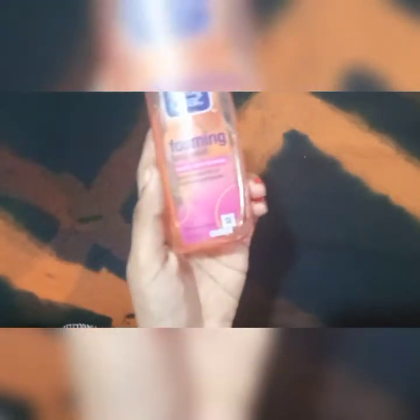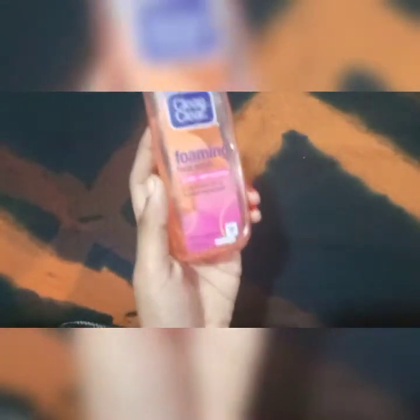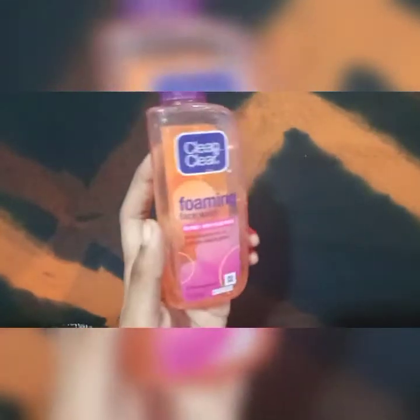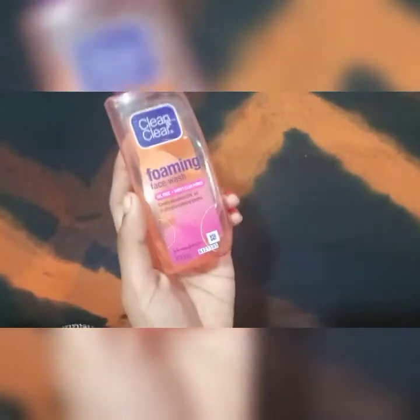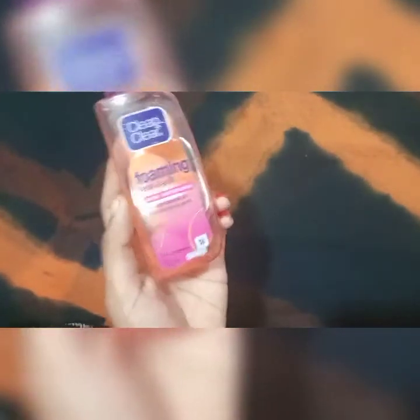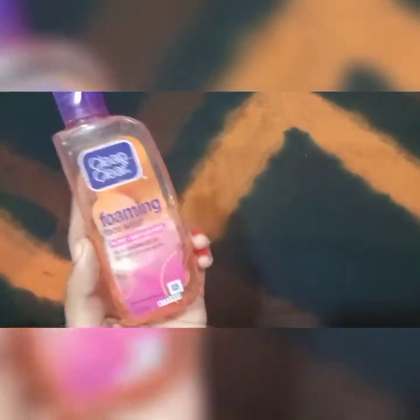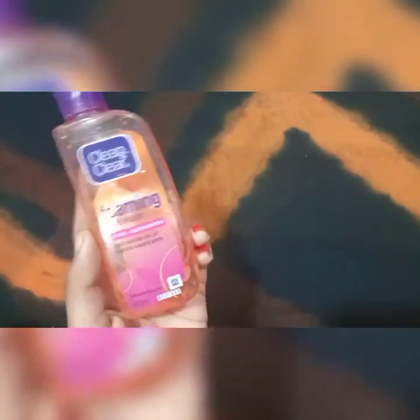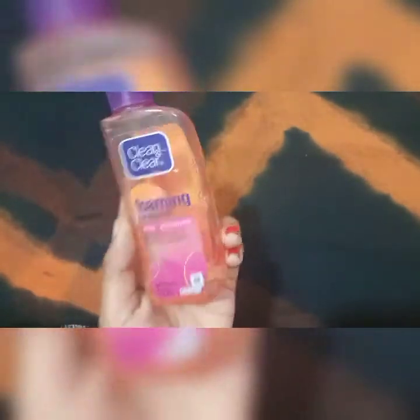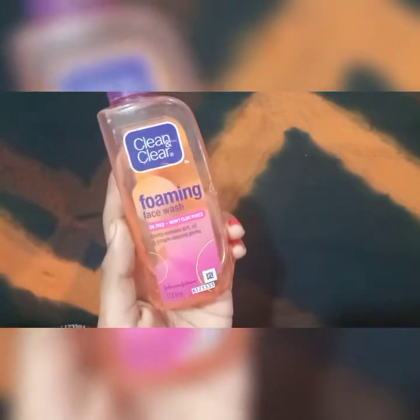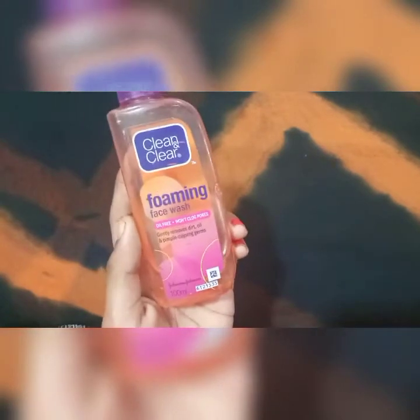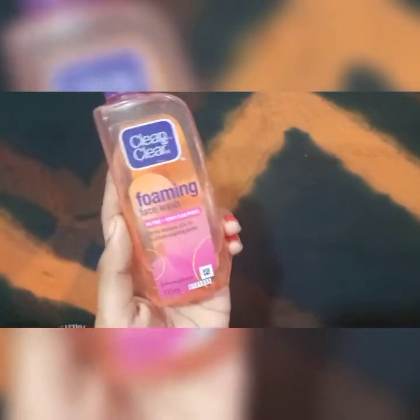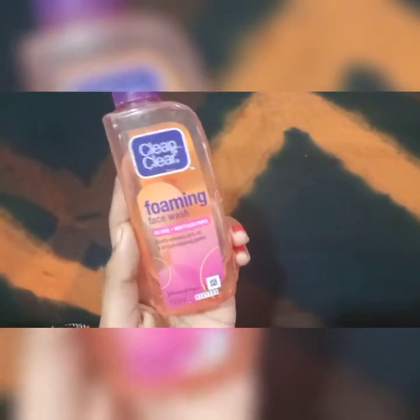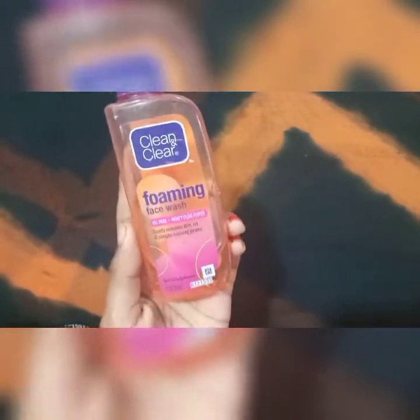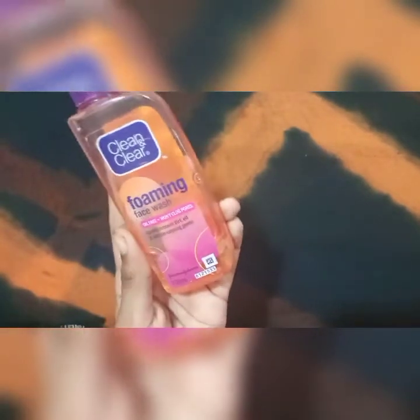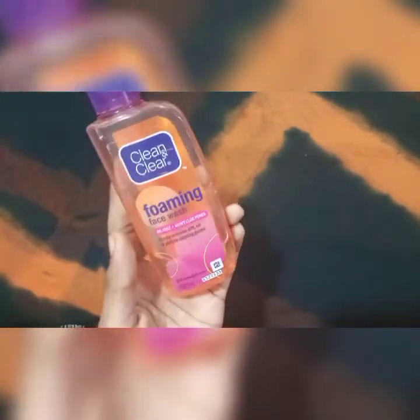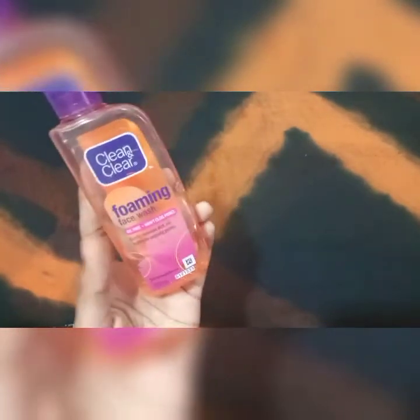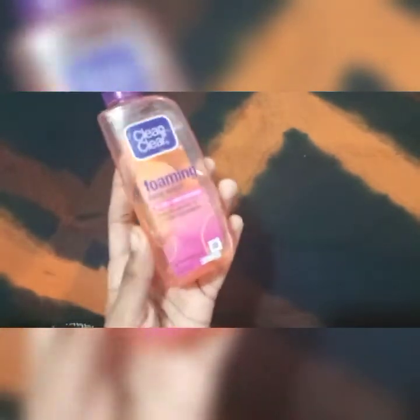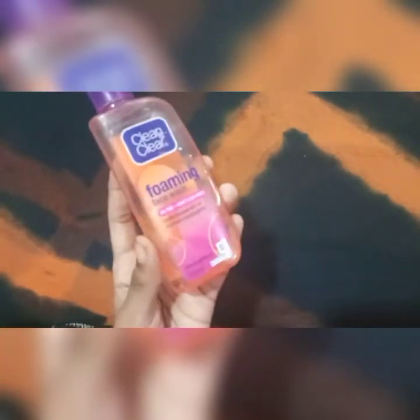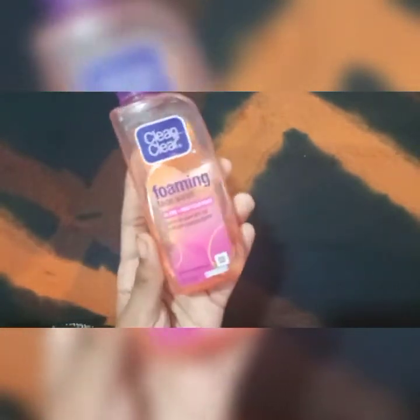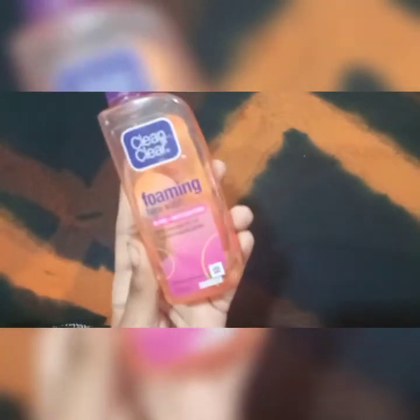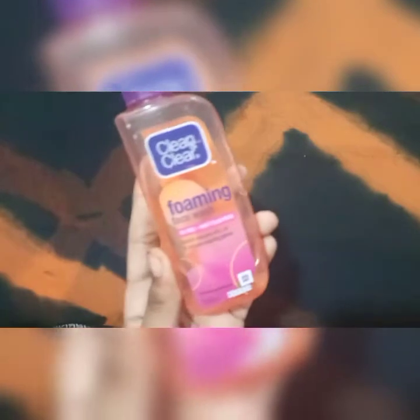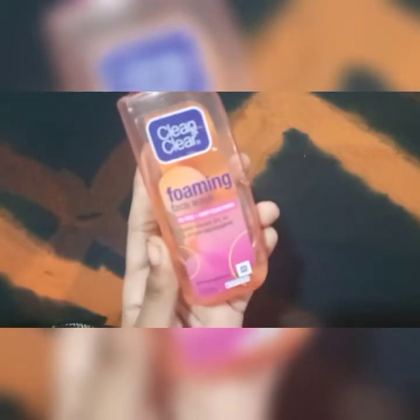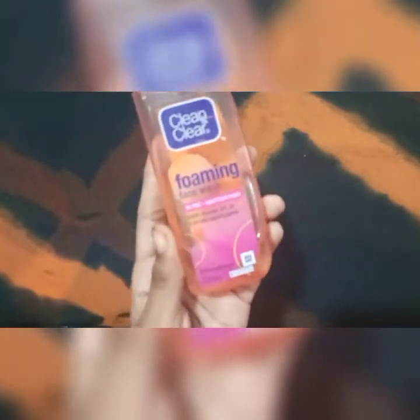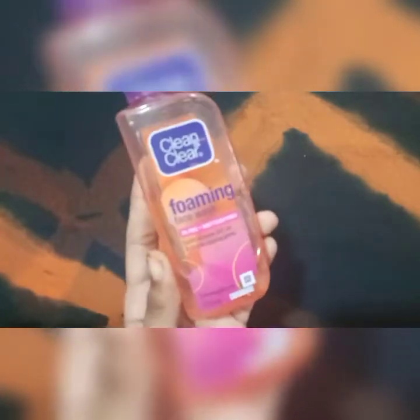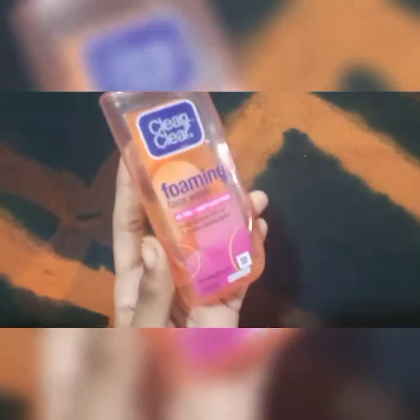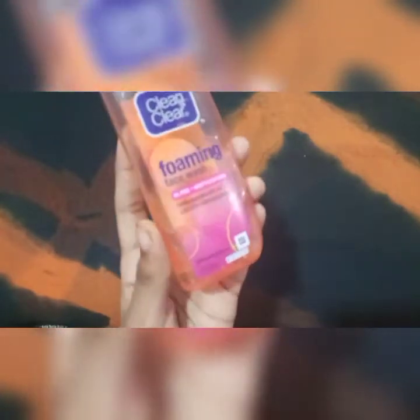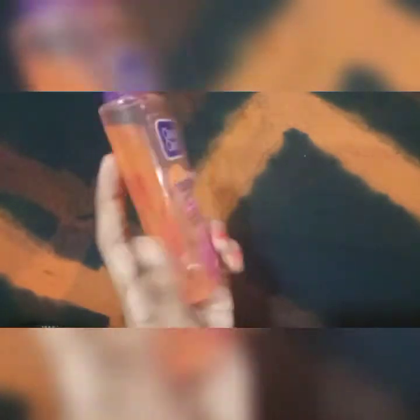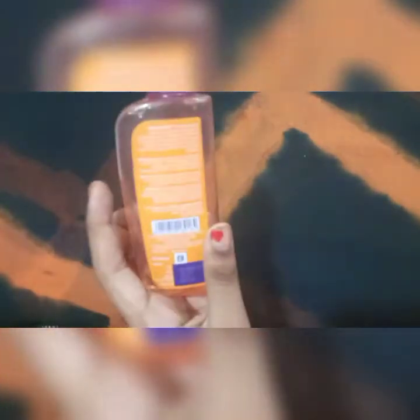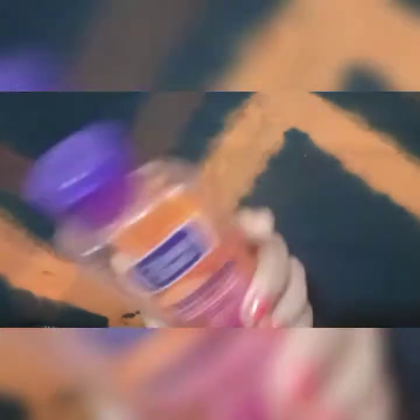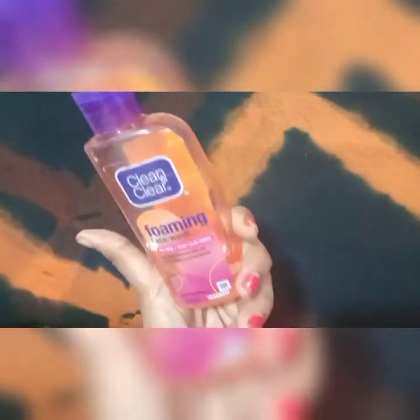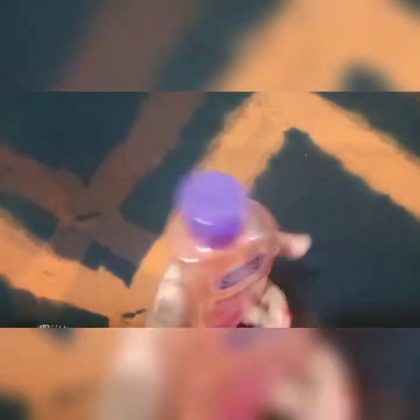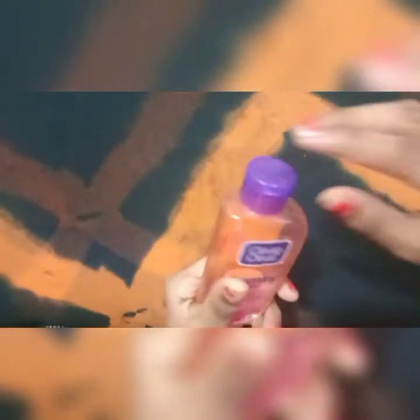With three products, it's easy. You will be able to check the links in the description. This is a foaming face wash. It unclogs pores and removes dirt, oil, pimples, and pimple-causing germs.